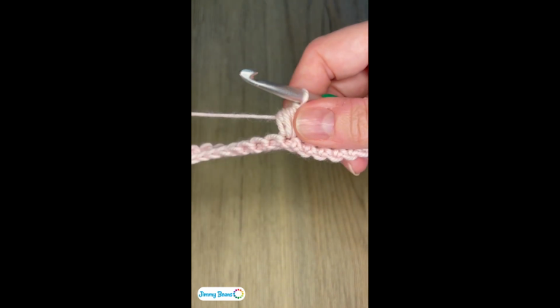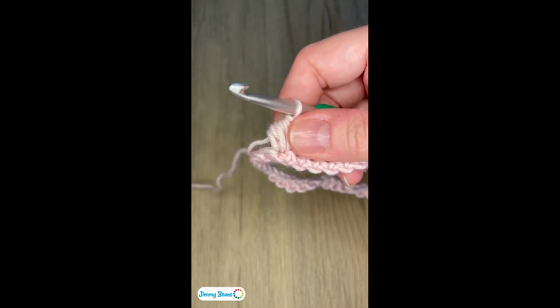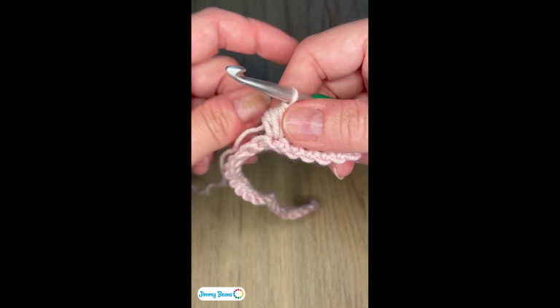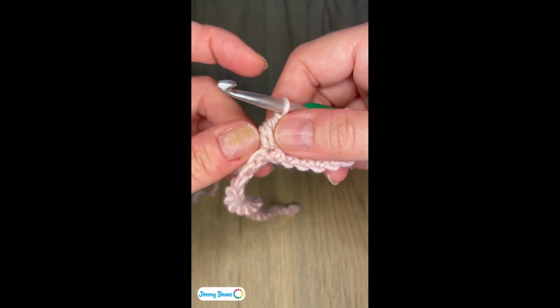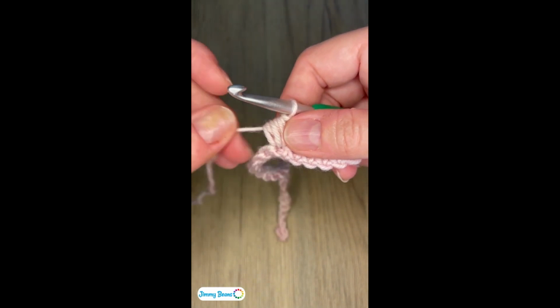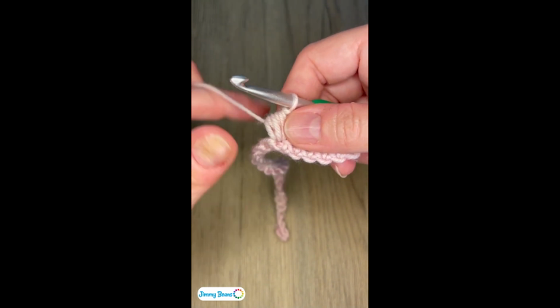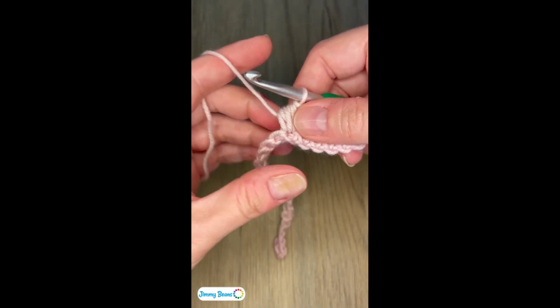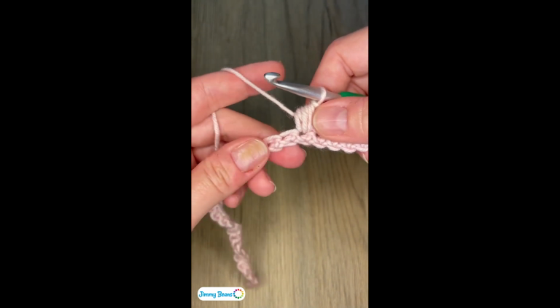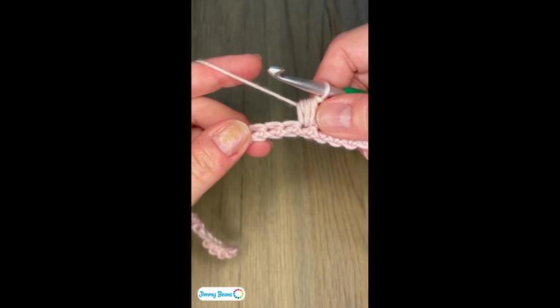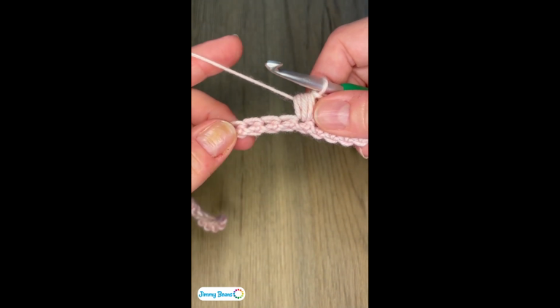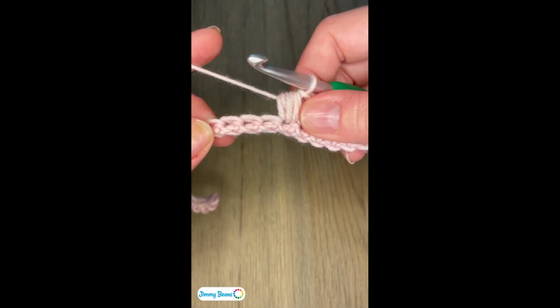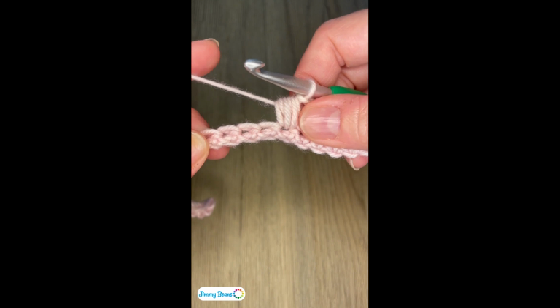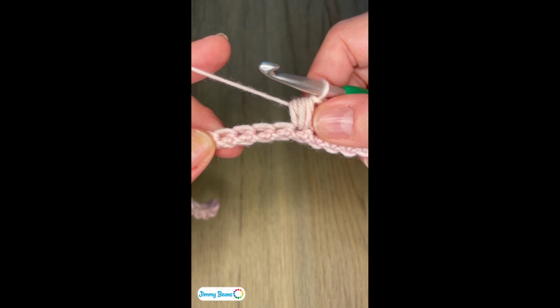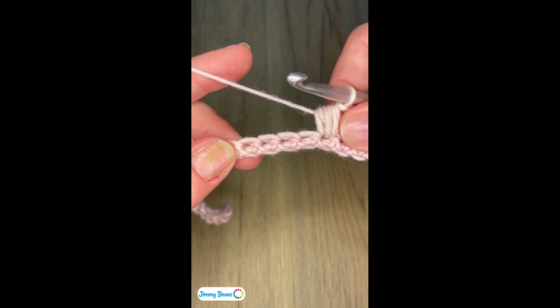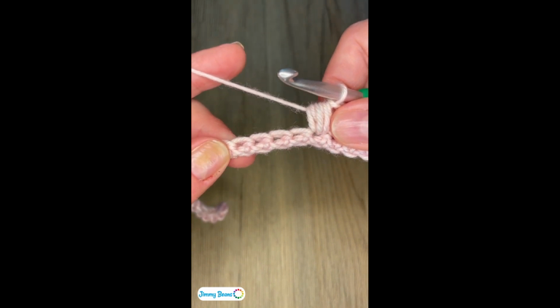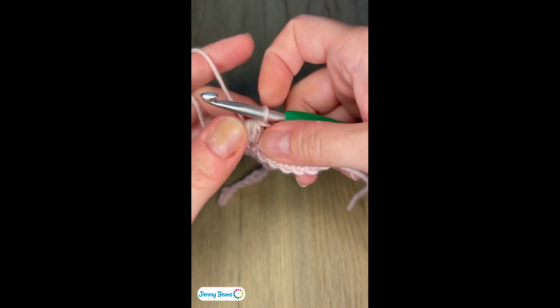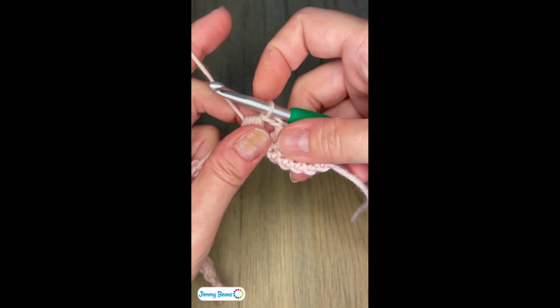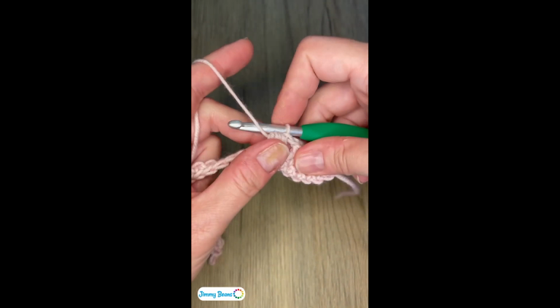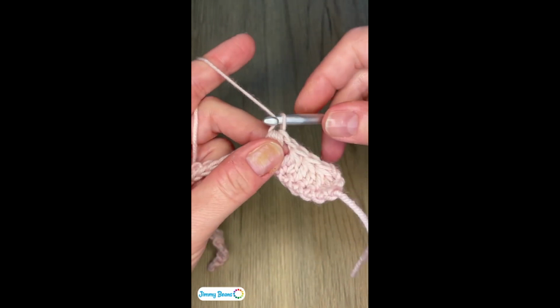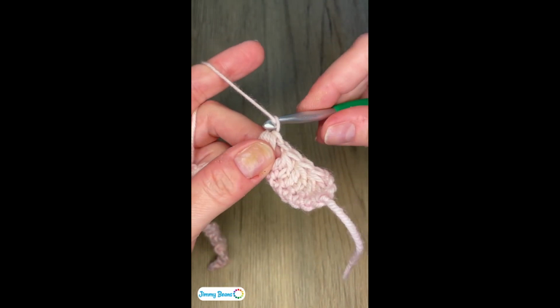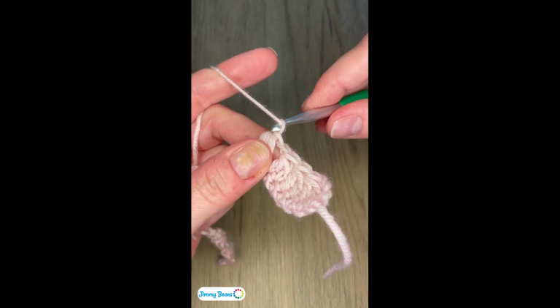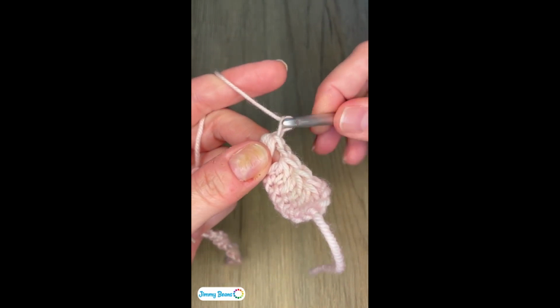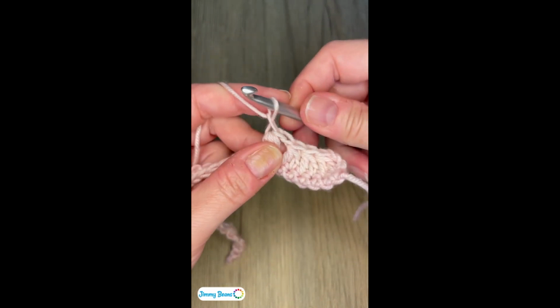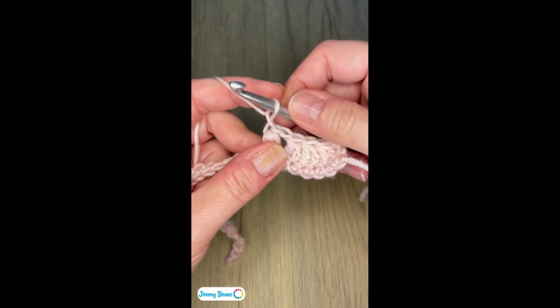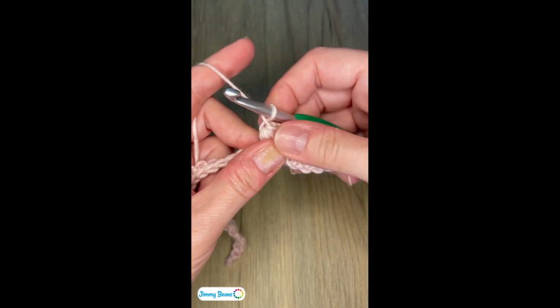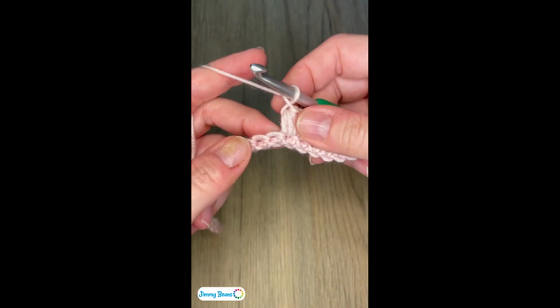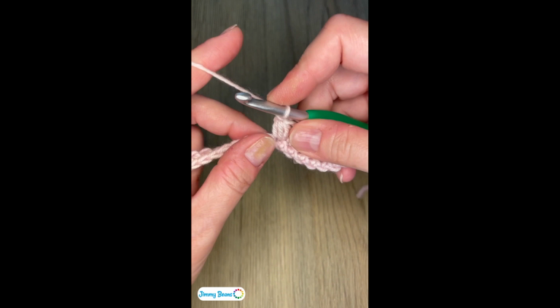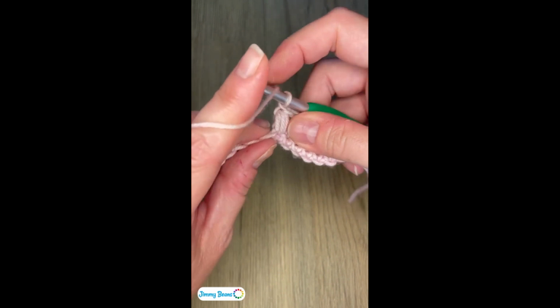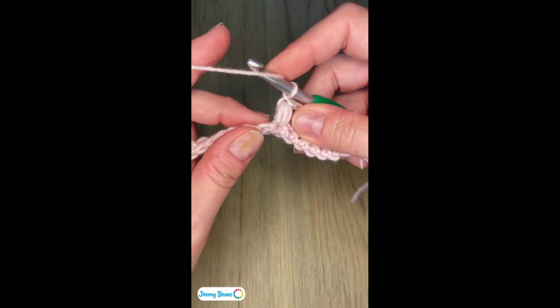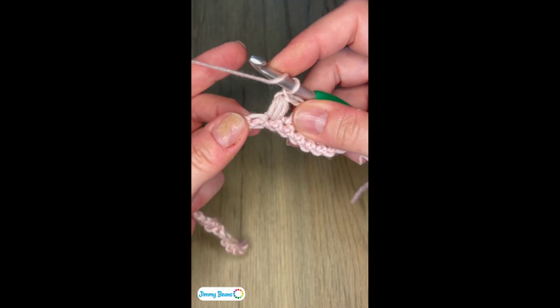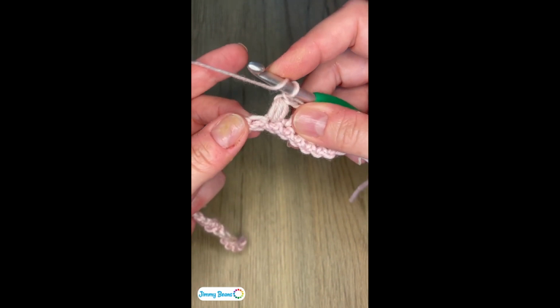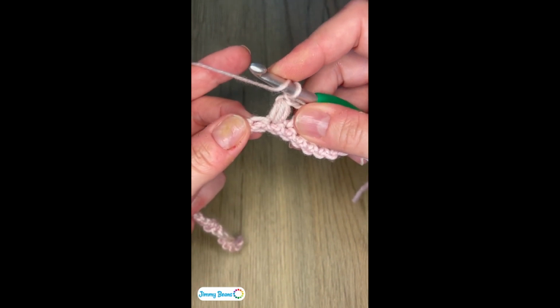We're going to make four more clusters in each one of the next four stitches with a chain one between them. So I'm going to chain one, then cluster in the next stitch.